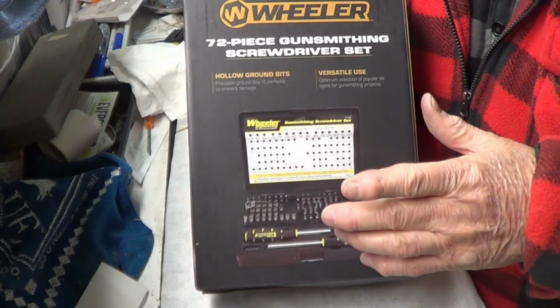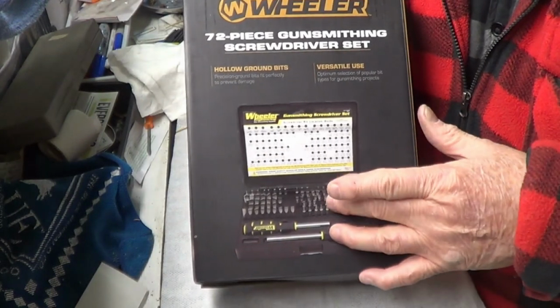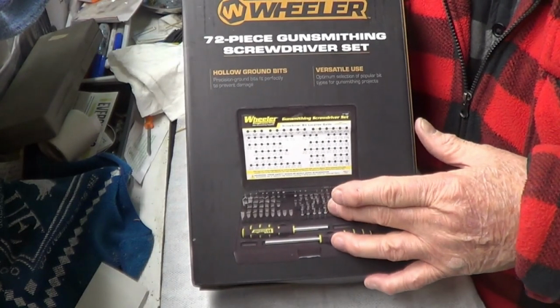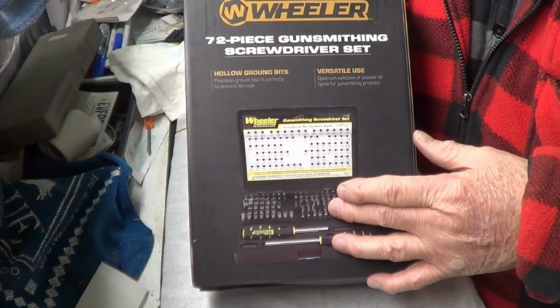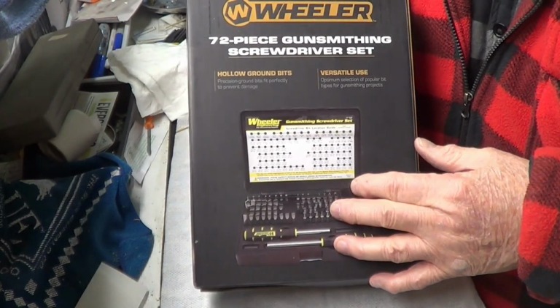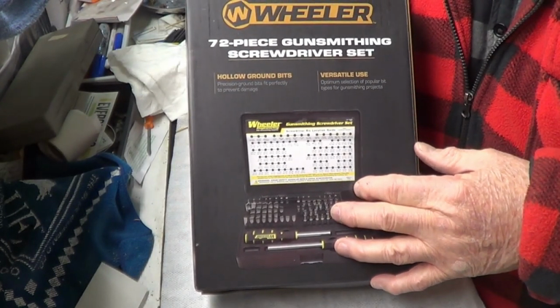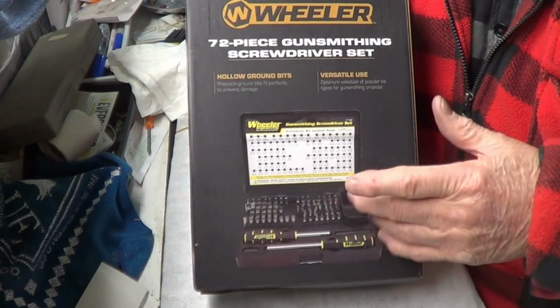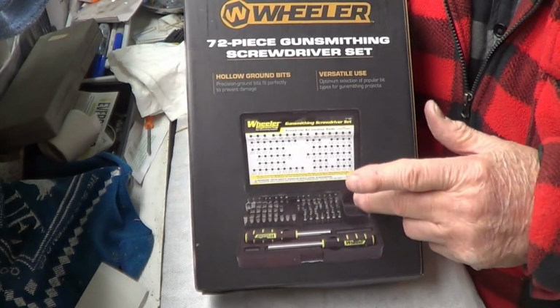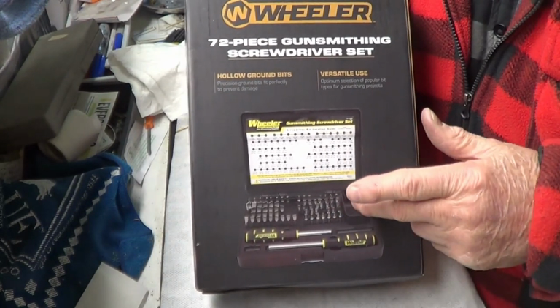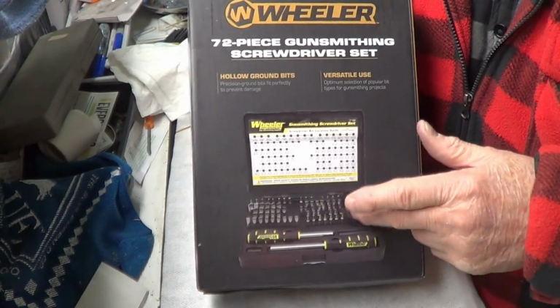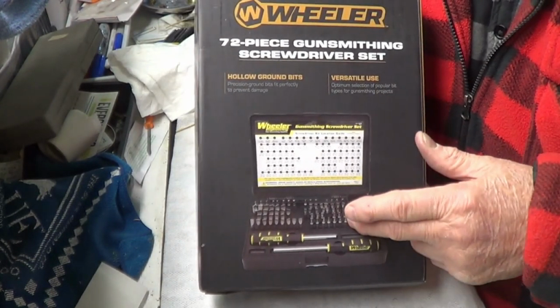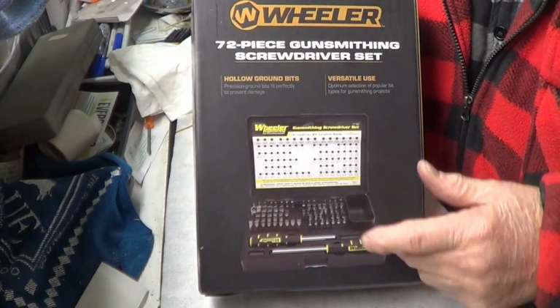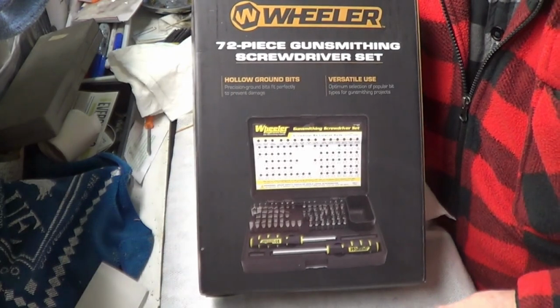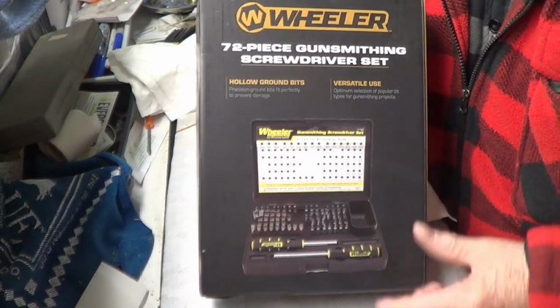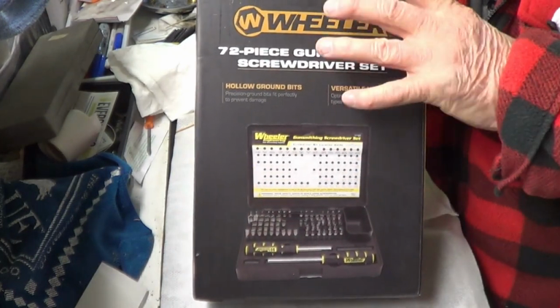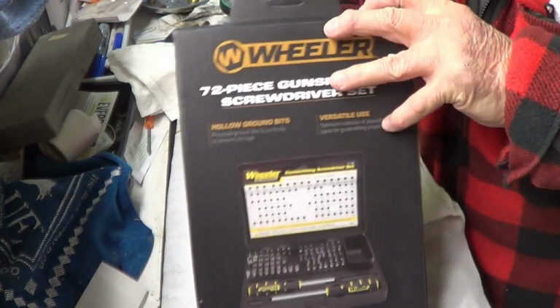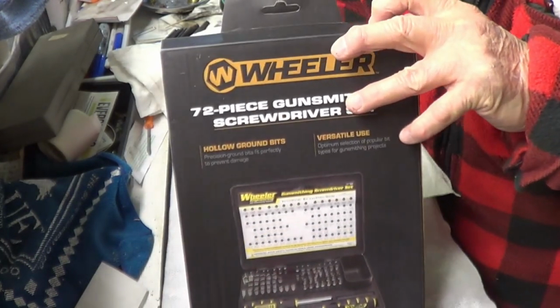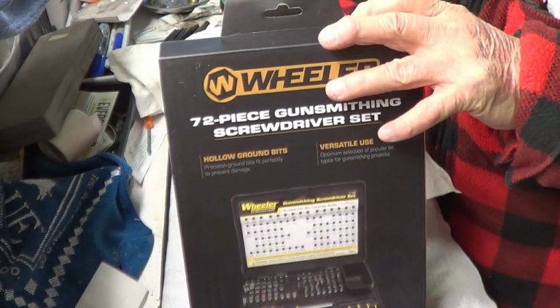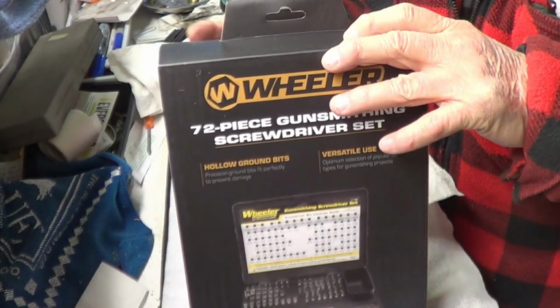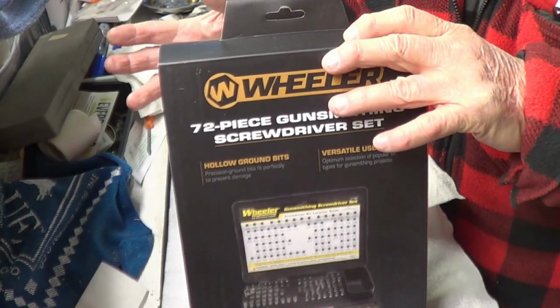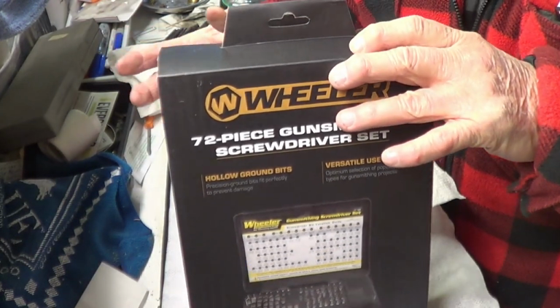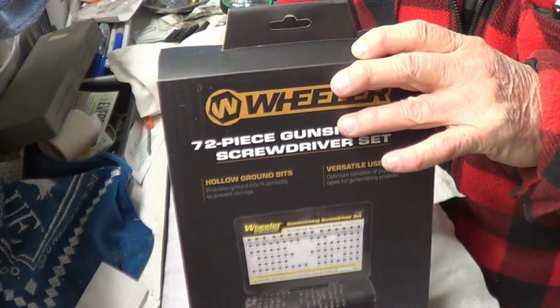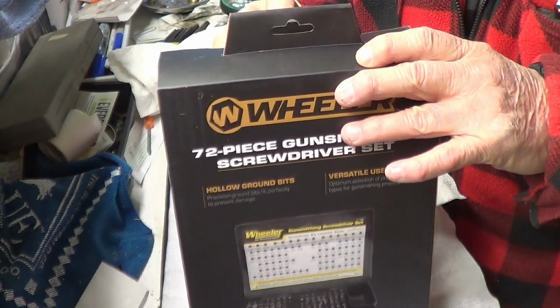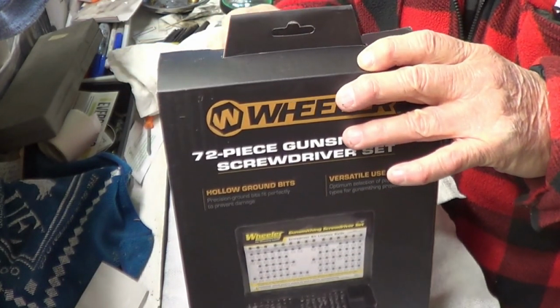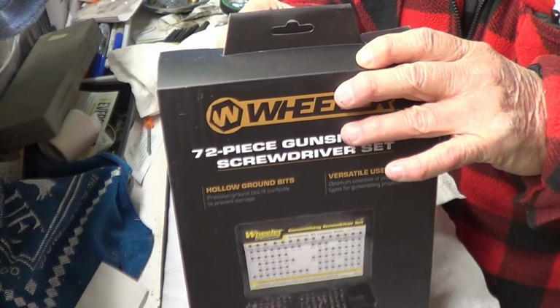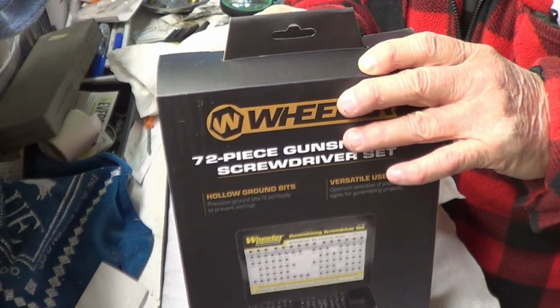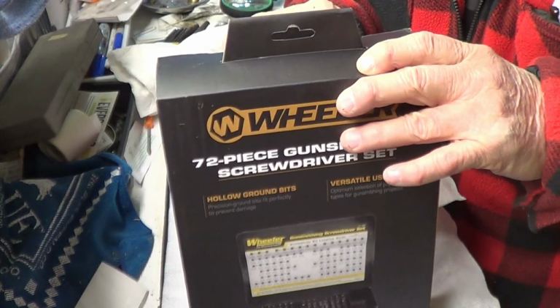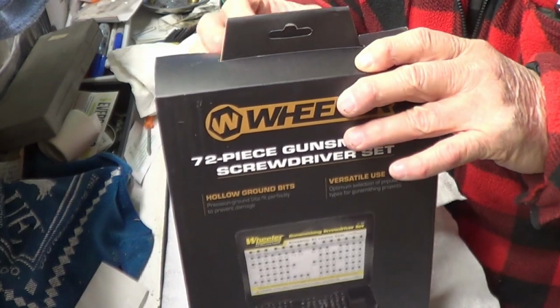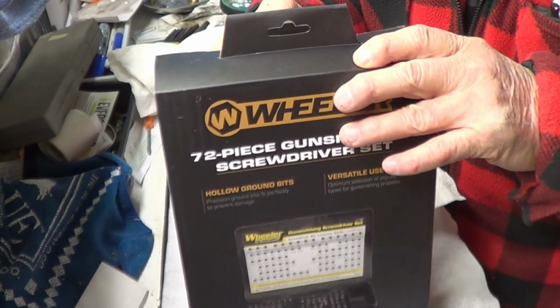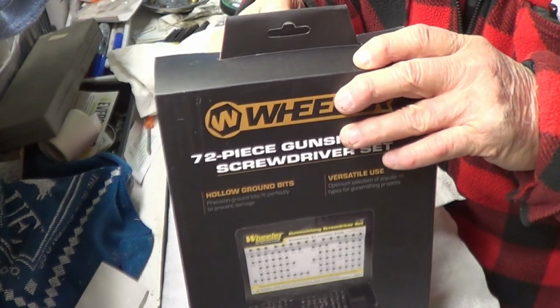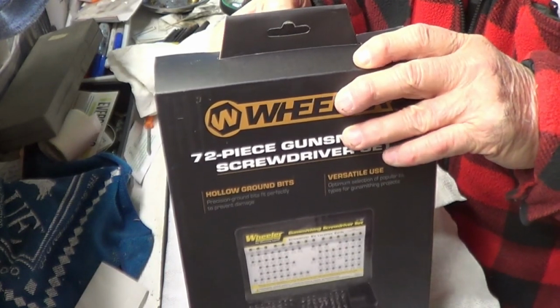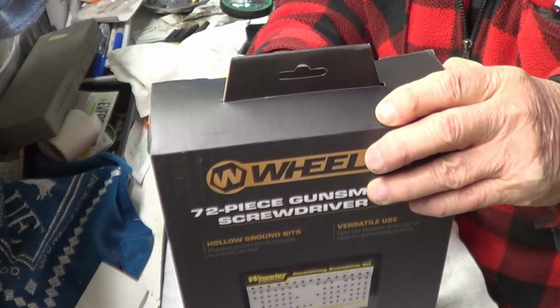But these Midway had on sale for $39.99. That's better than paying $79, I think, which was the regular retail price. They had them on sale.